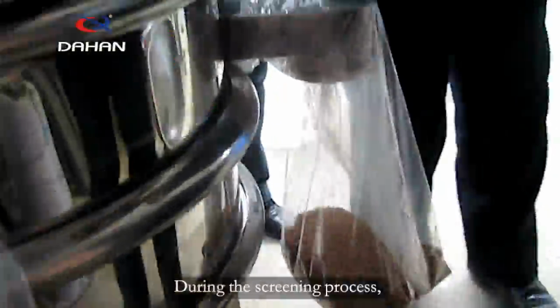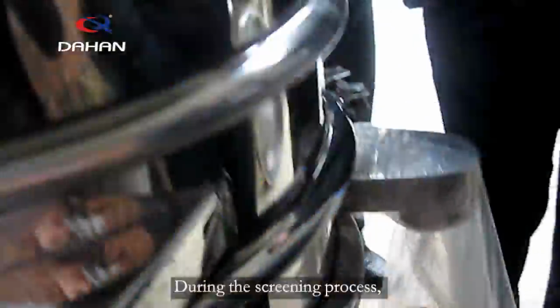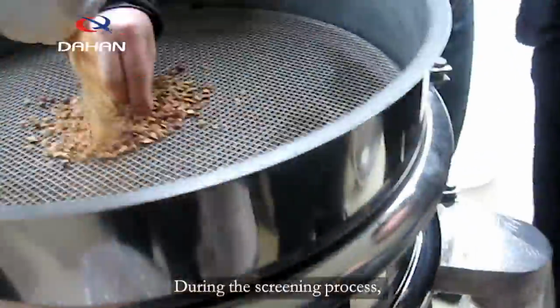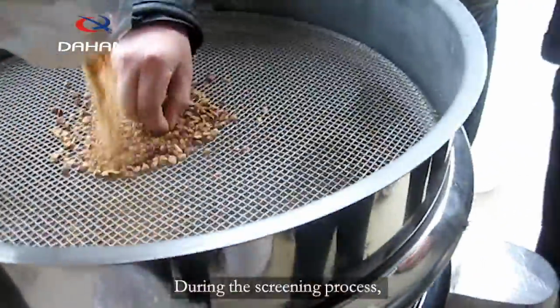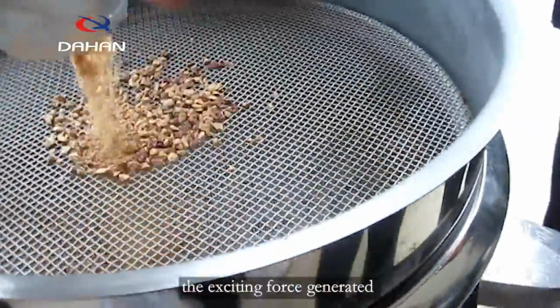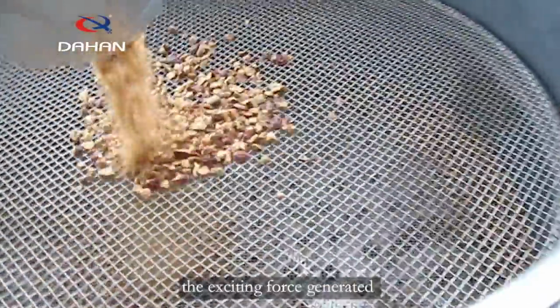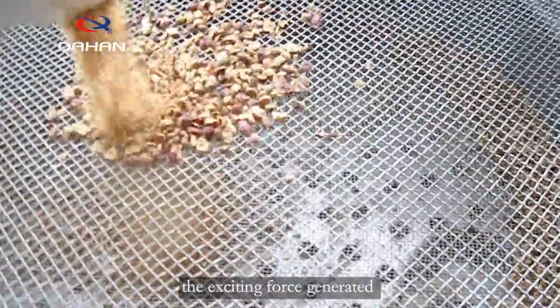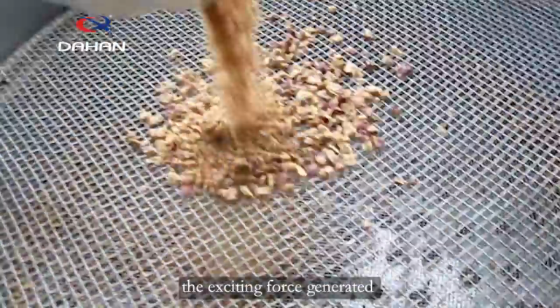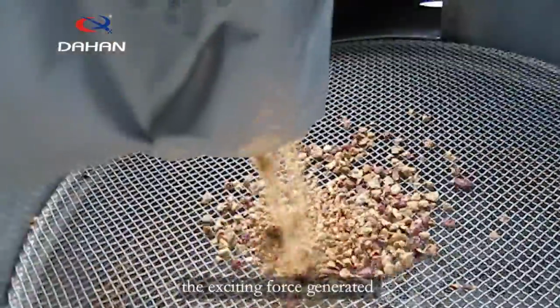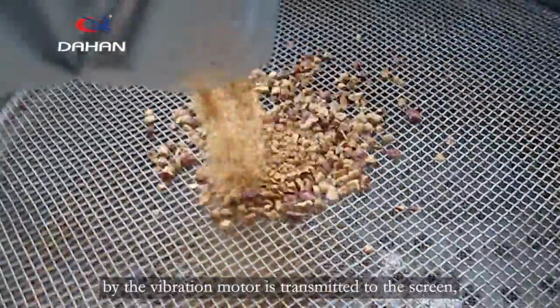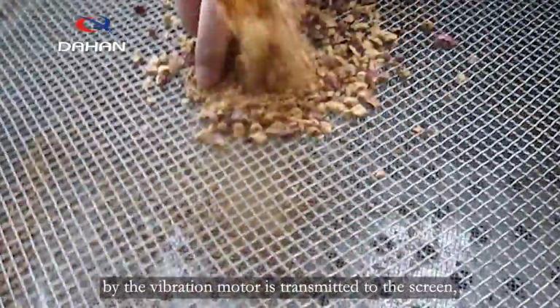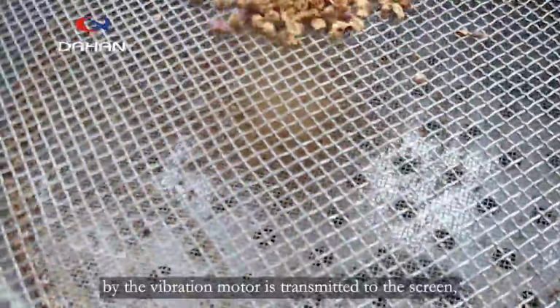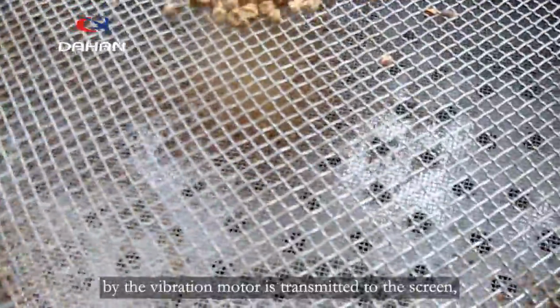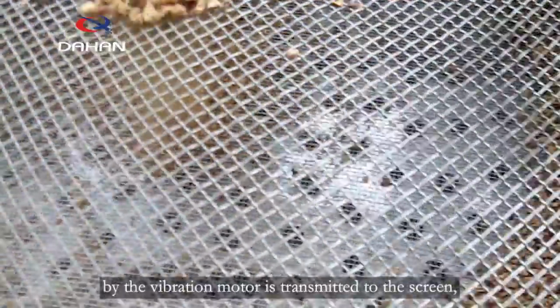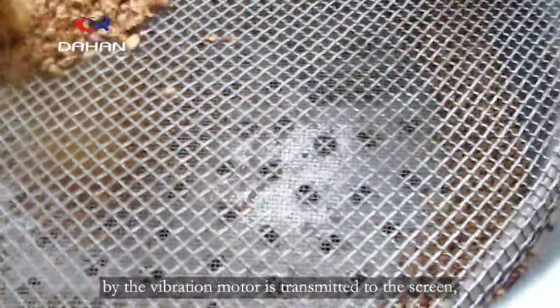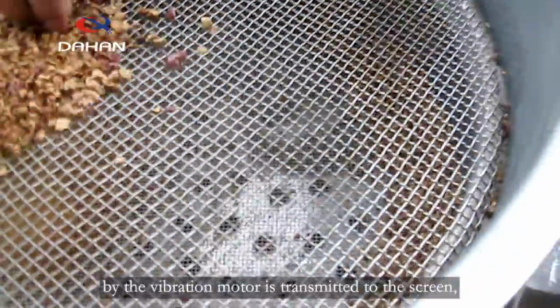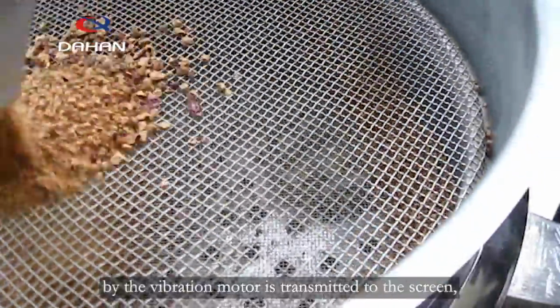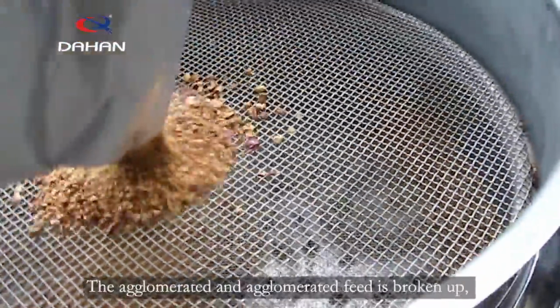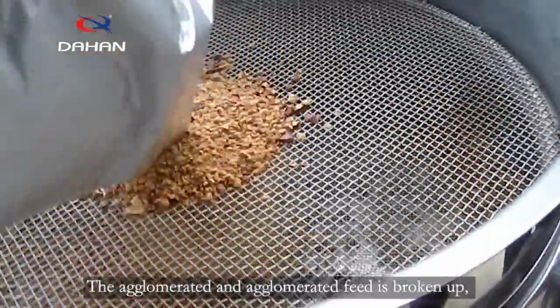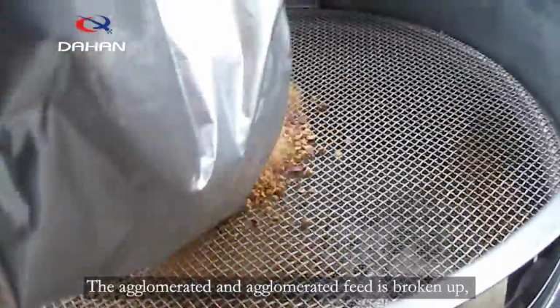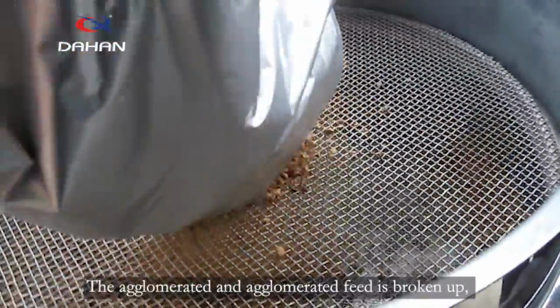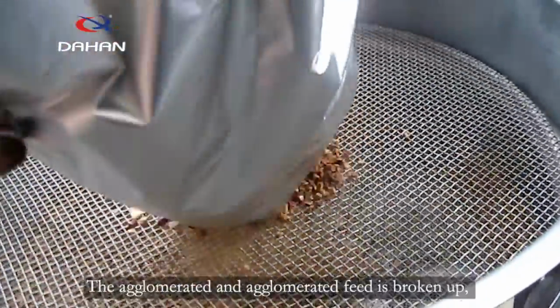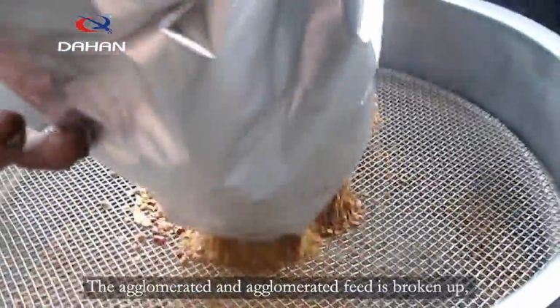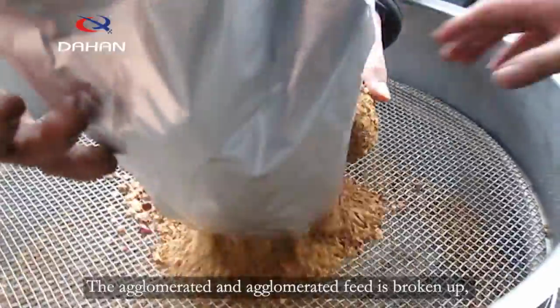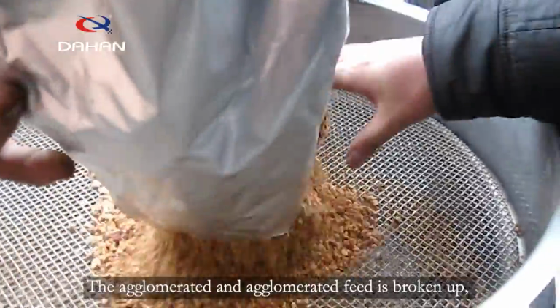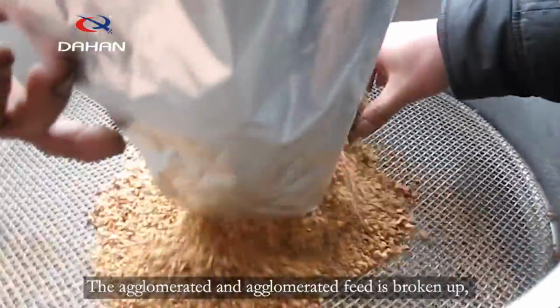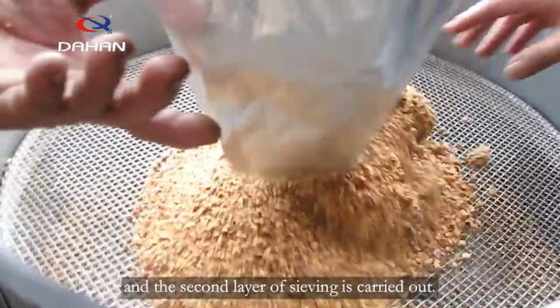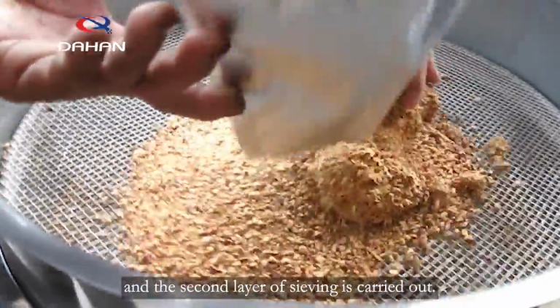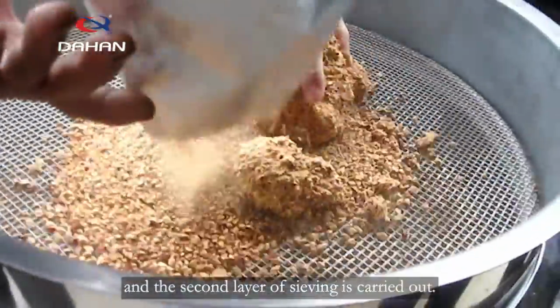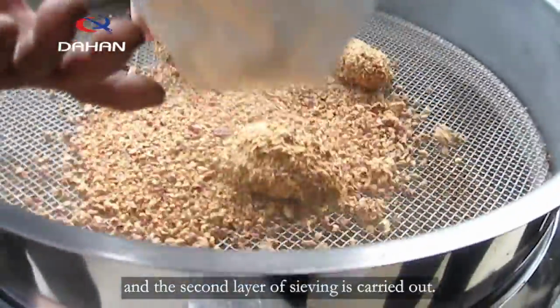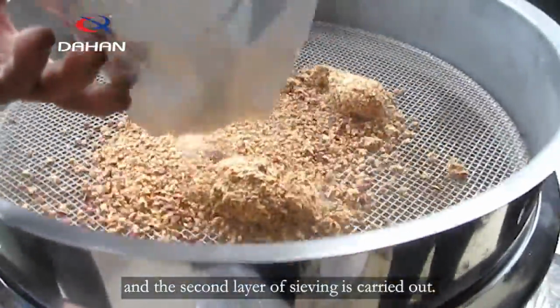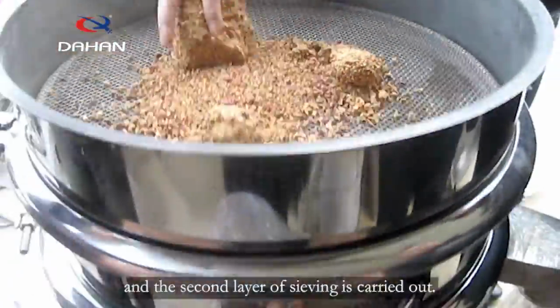During the screening process, the exciting force generated by the vibration motor is transmitted to the screen. The agglomerated feed is broken up, and the second layer of sieving is carried out.